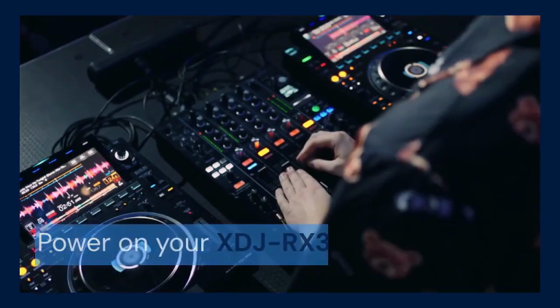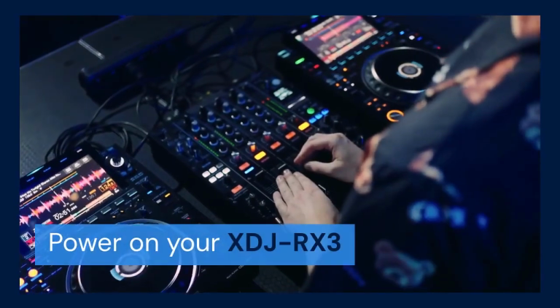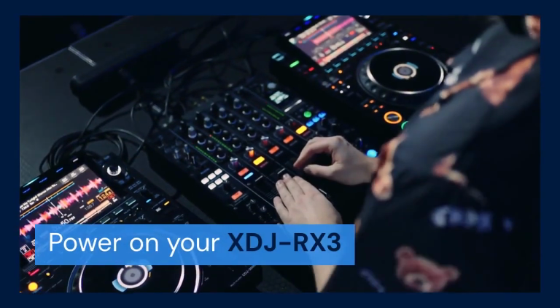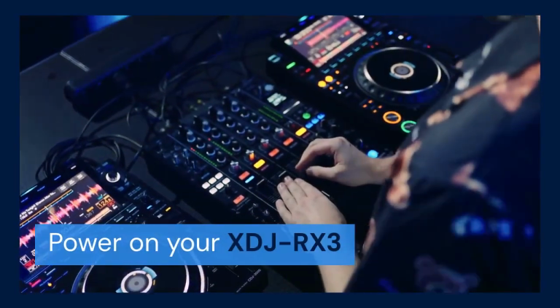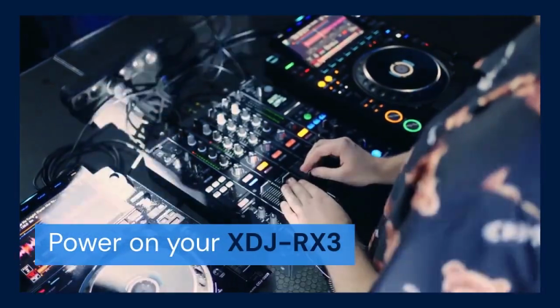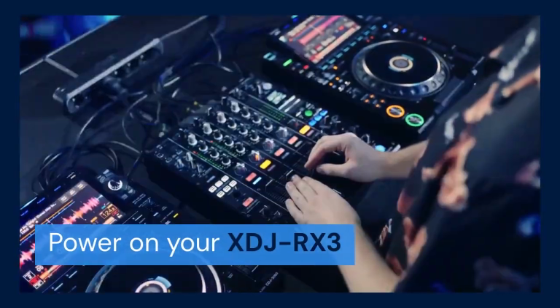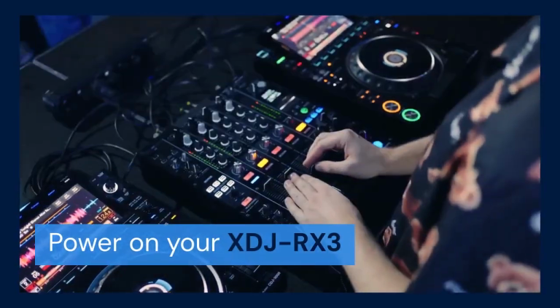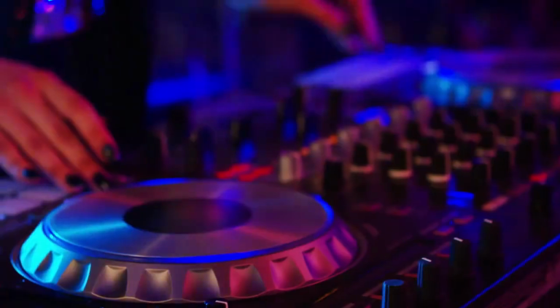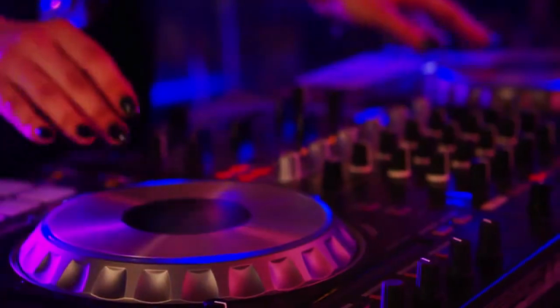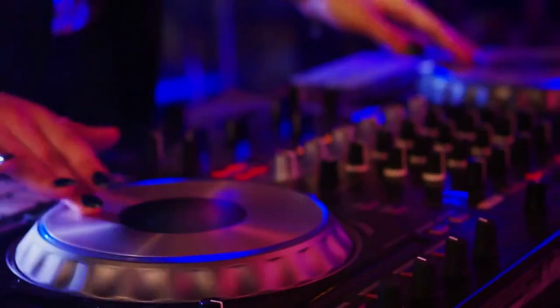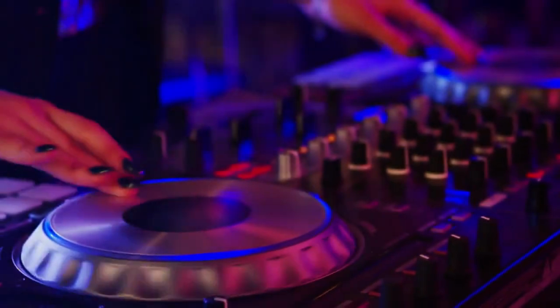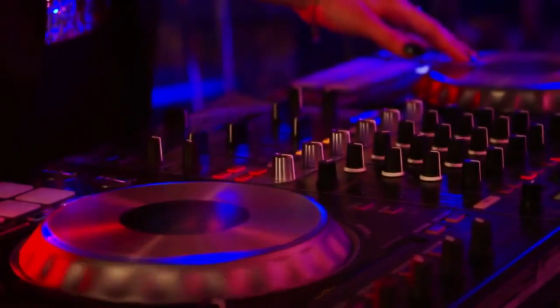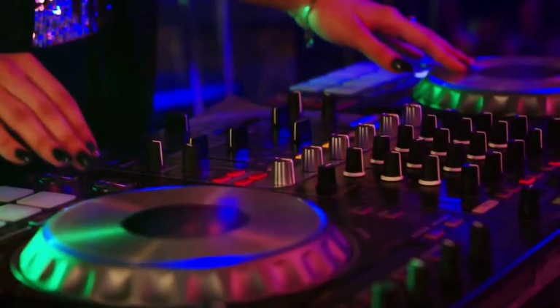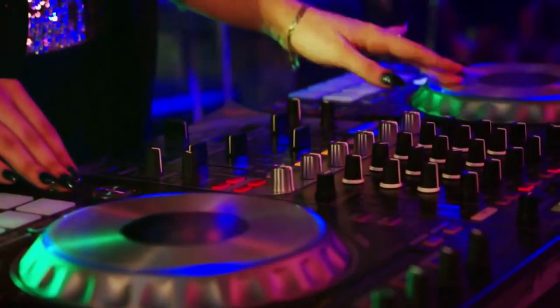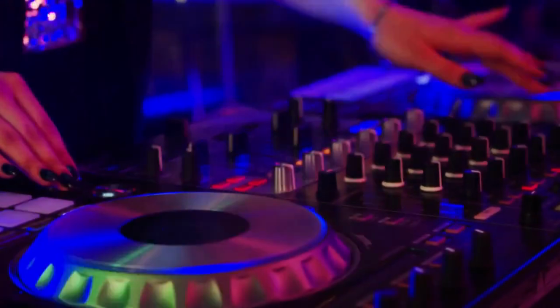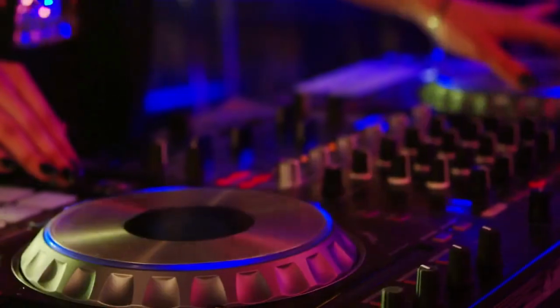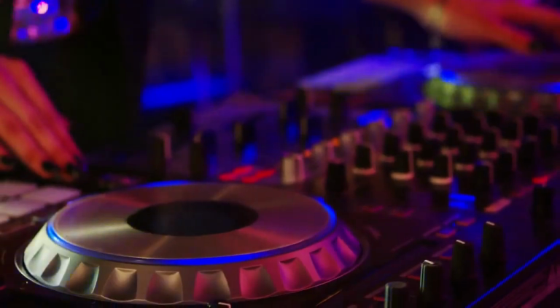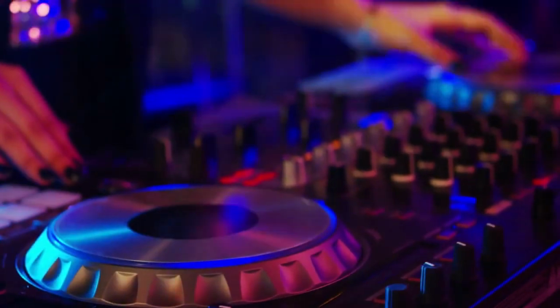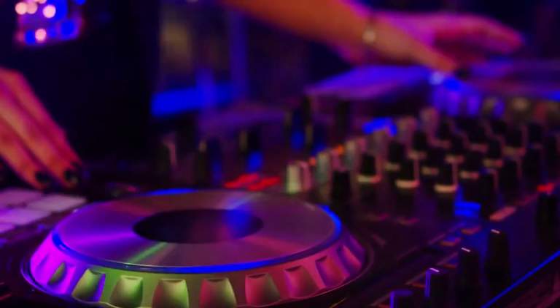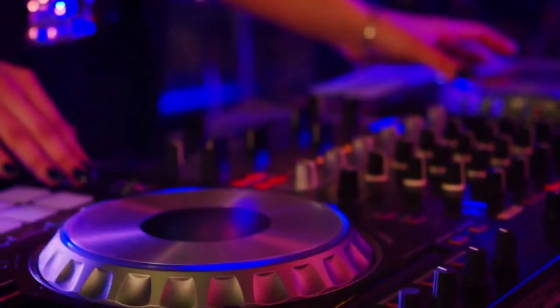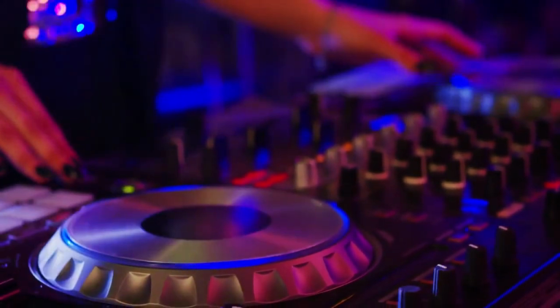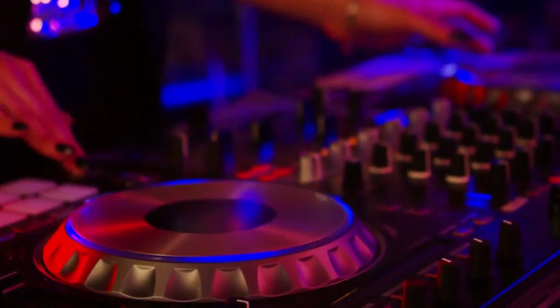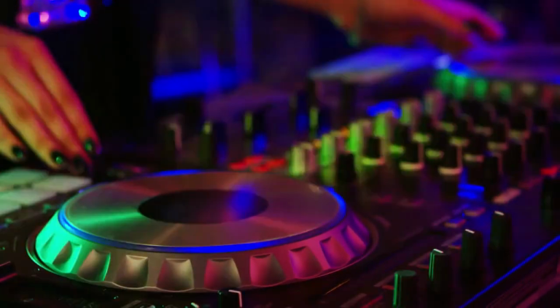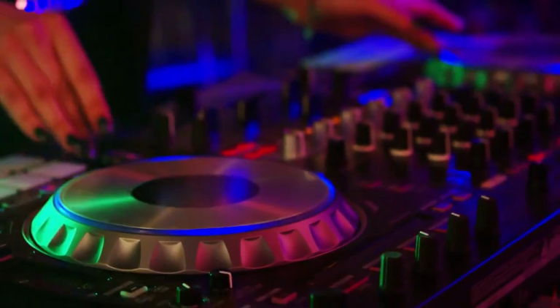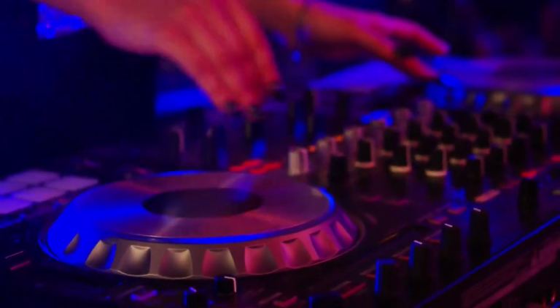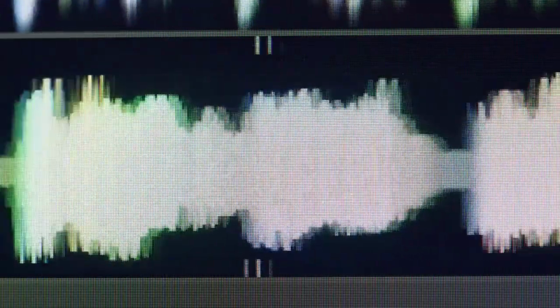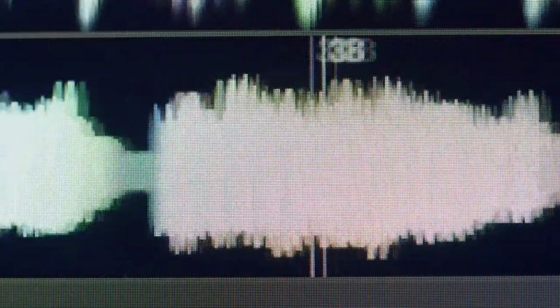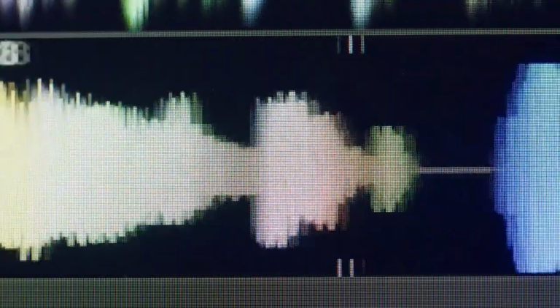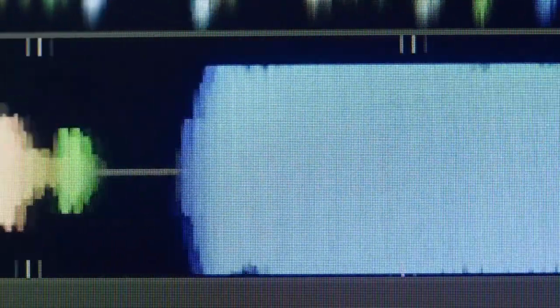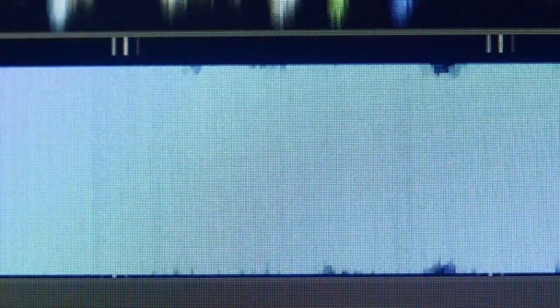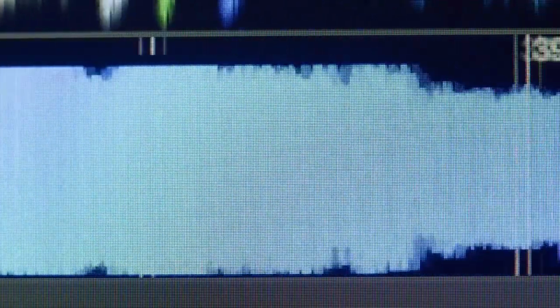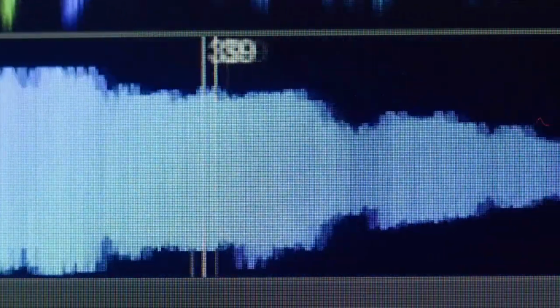Now power on your XDJ-RX3. Next, open Rekordbox on your laptop. Rekordbox should automatically detect the XDJ-RX3. If it doesn't, go to Rekordbox's preferences.